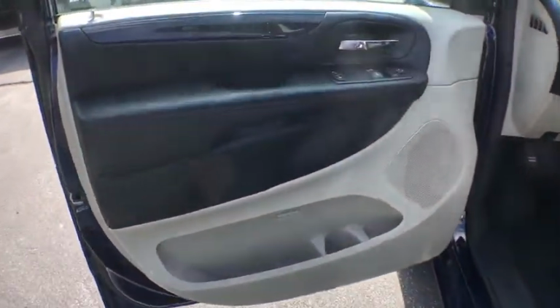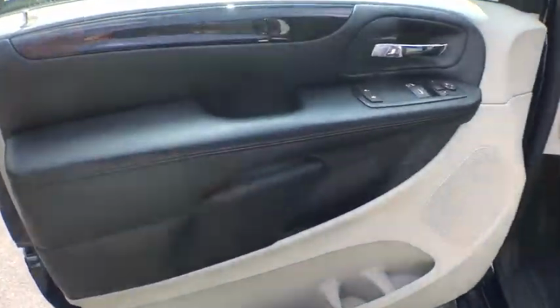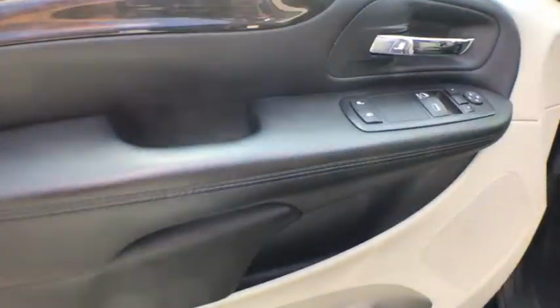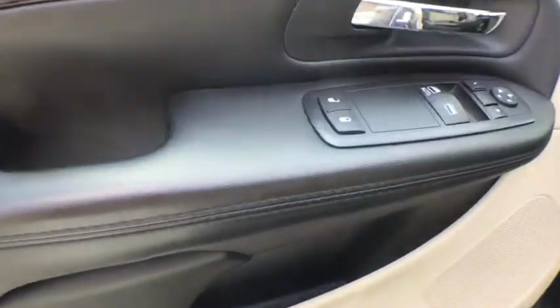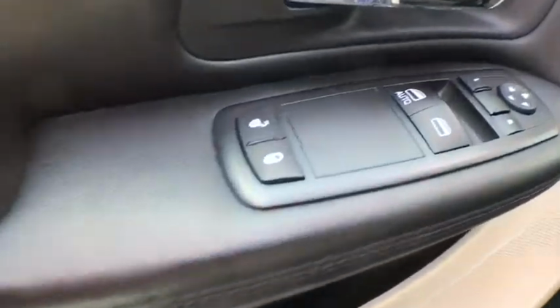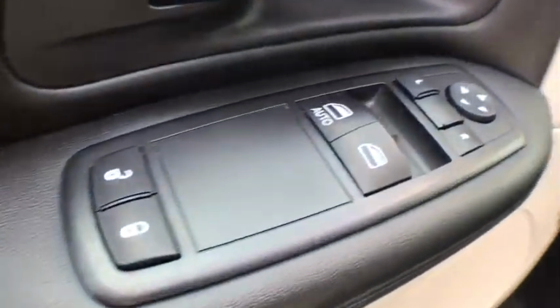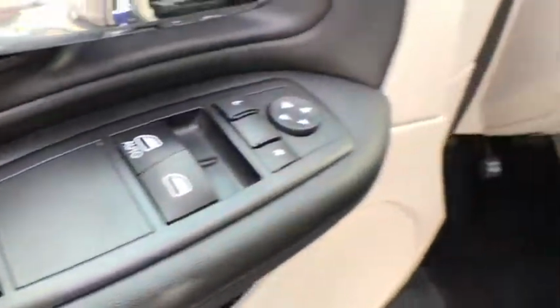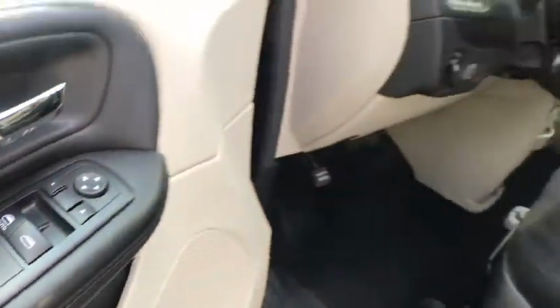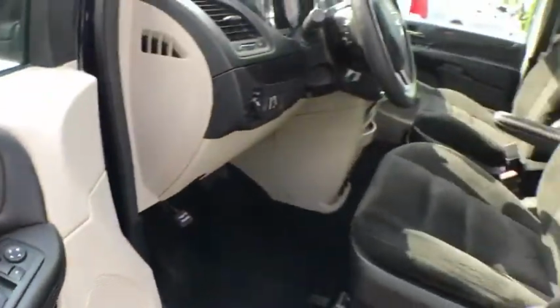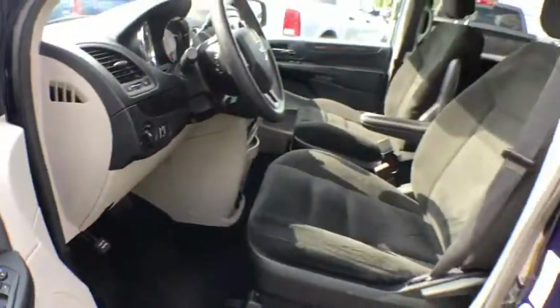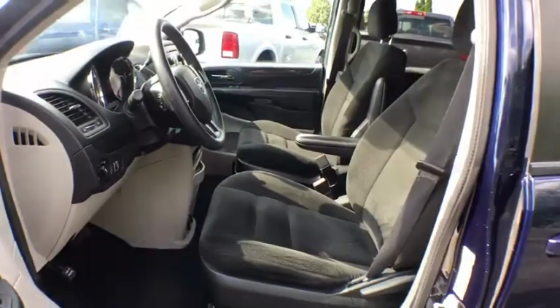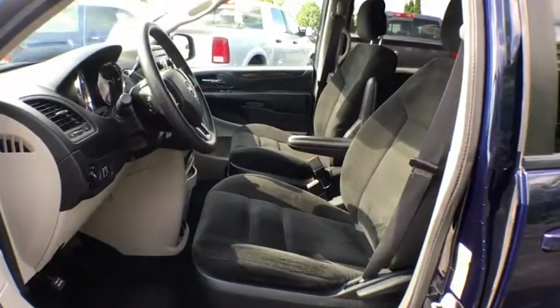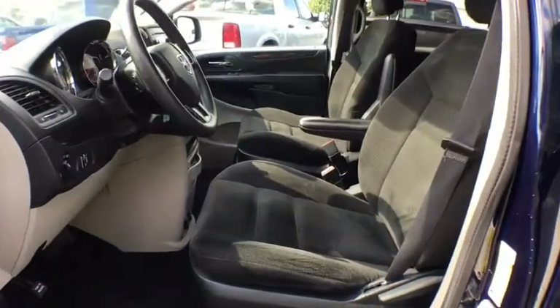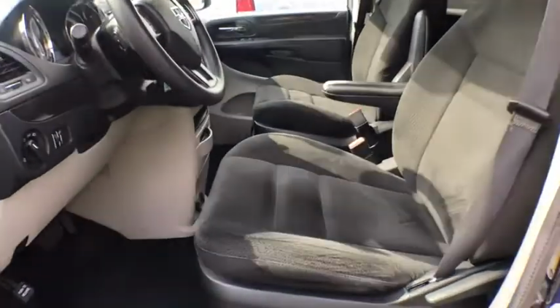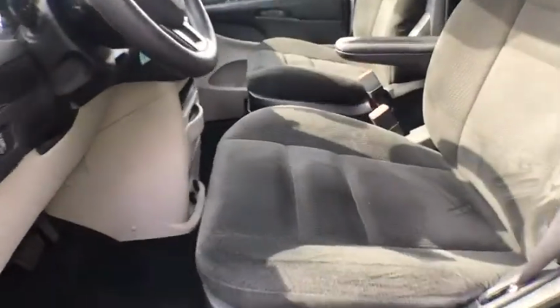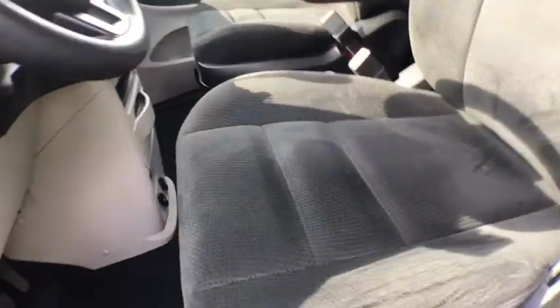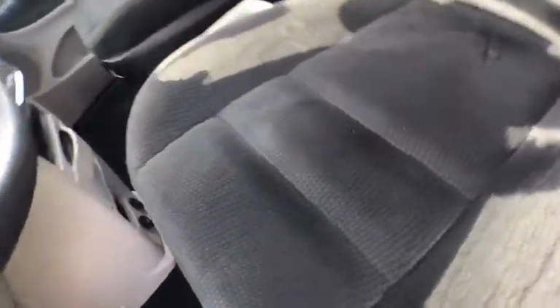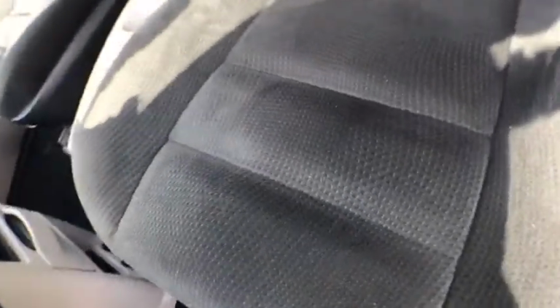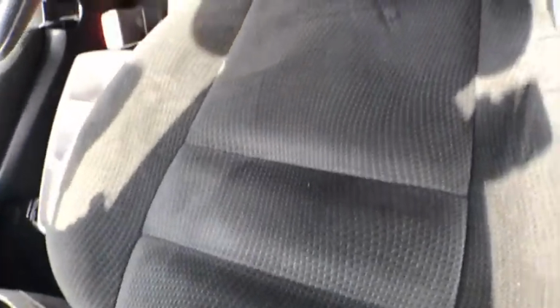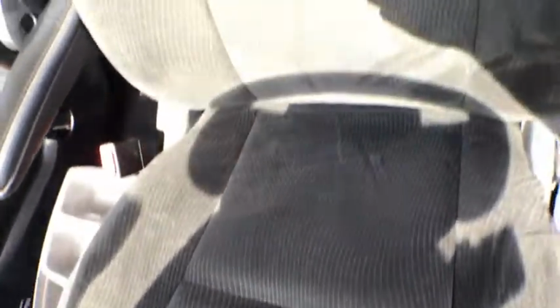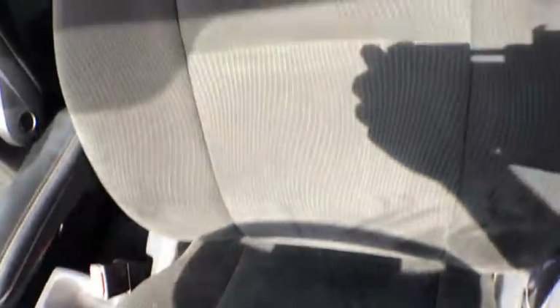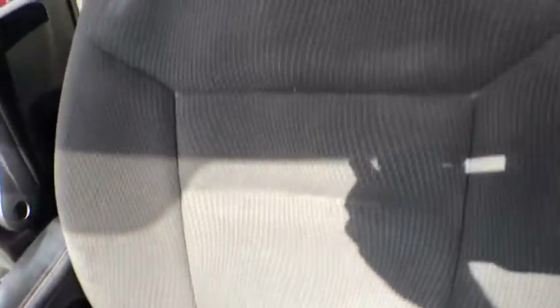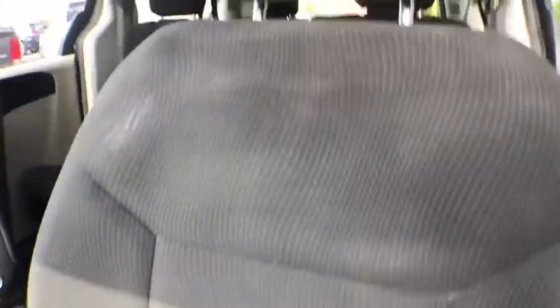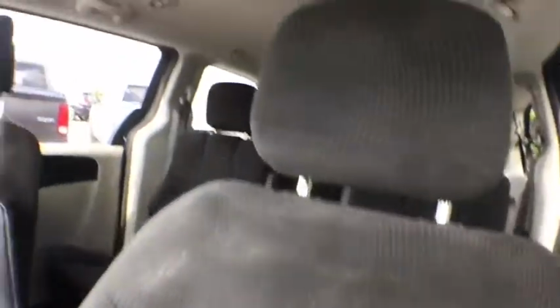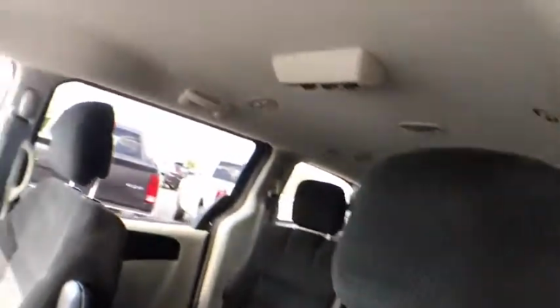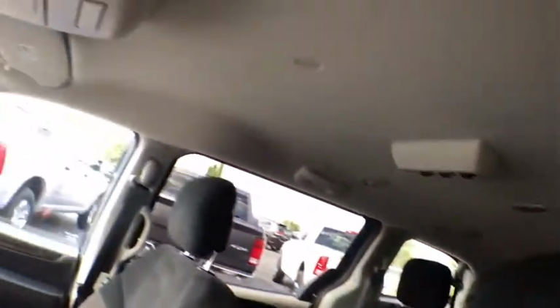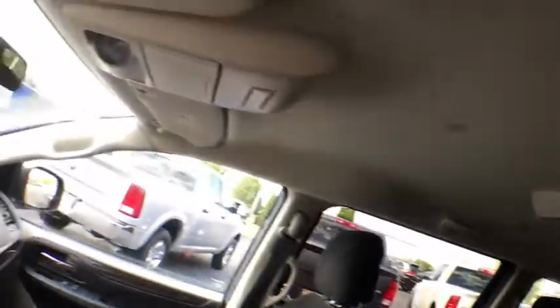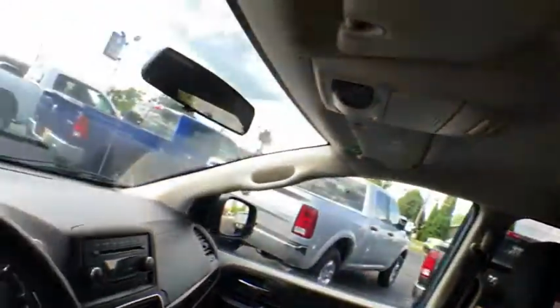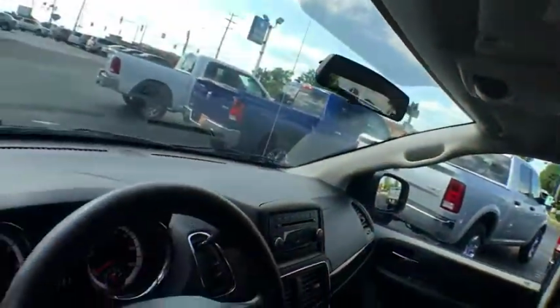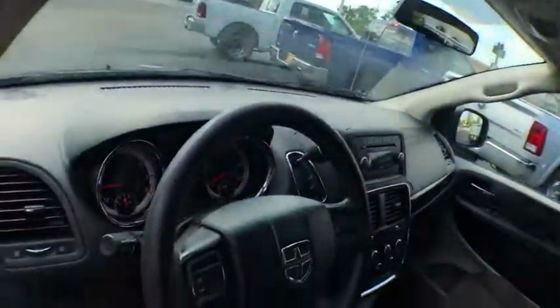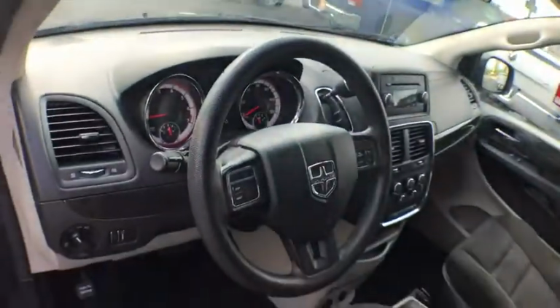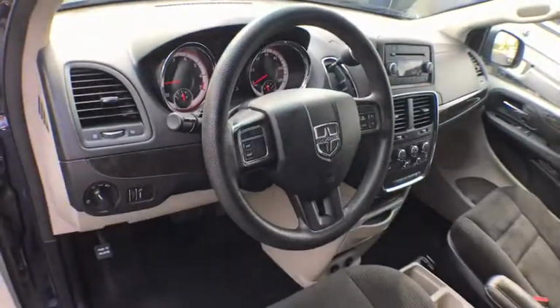Rear window defroster, power windows, CD player, Uconnect hands-free group, tachometer, overhead console, remote keyless entry, brake assist, panic alarm, rear window wiper, driver vanity mirror, front reading lamps, tilt steering wheel.